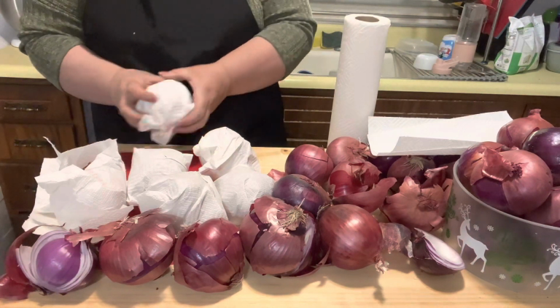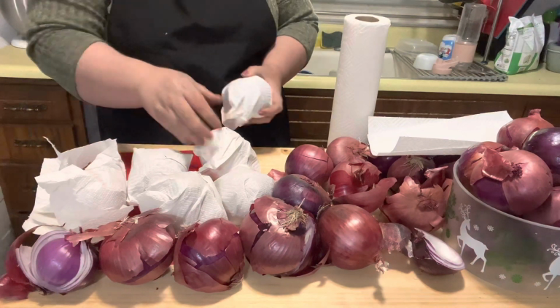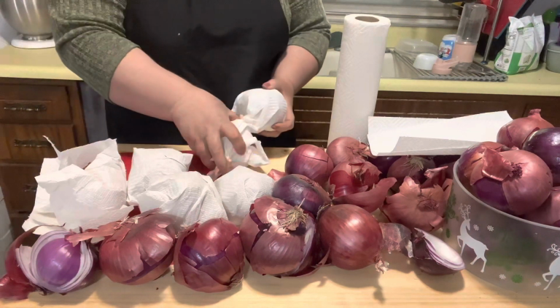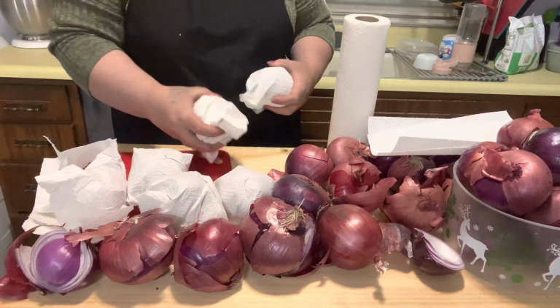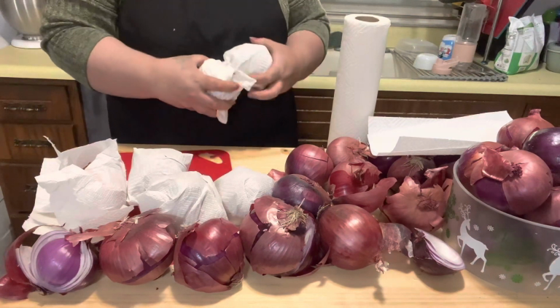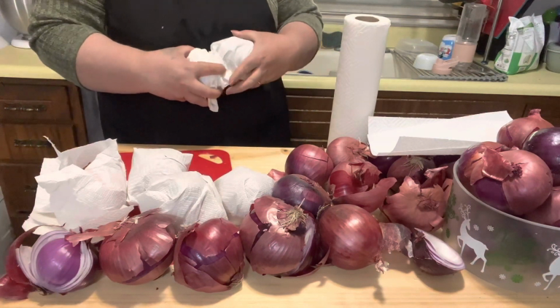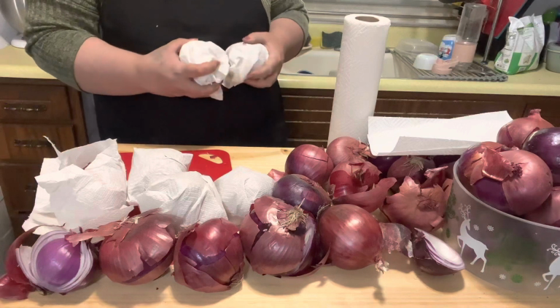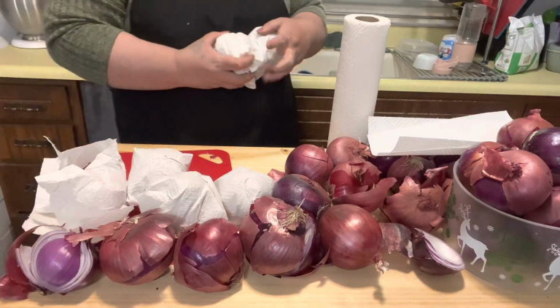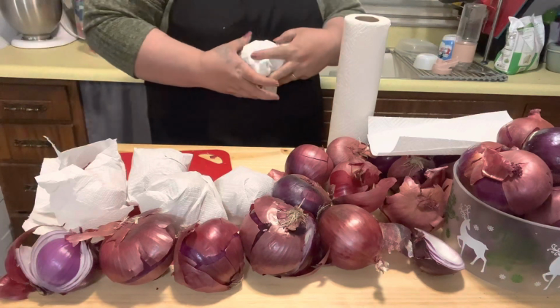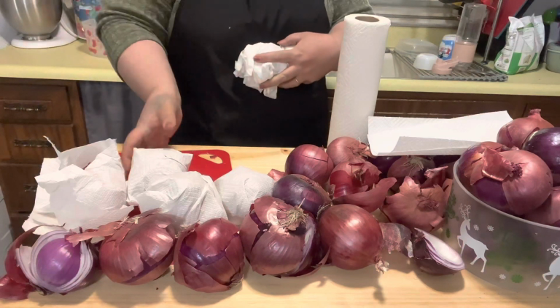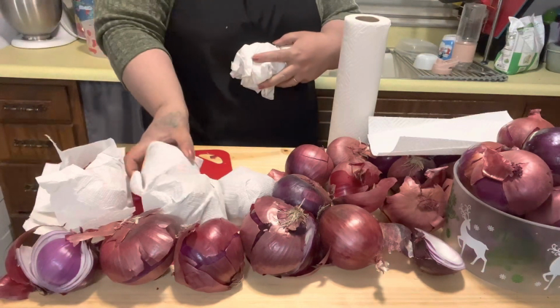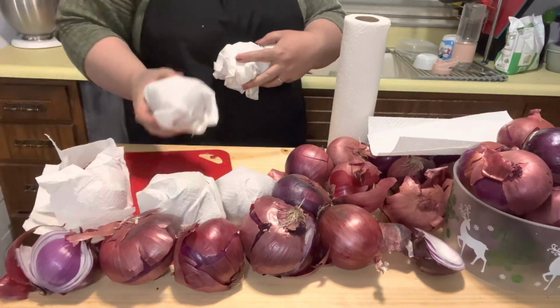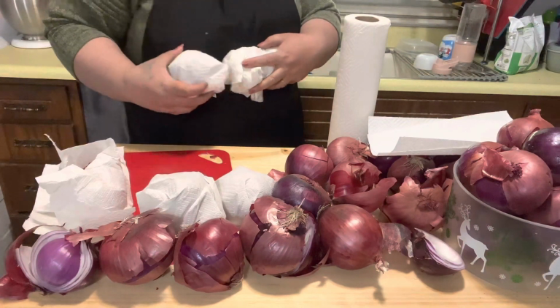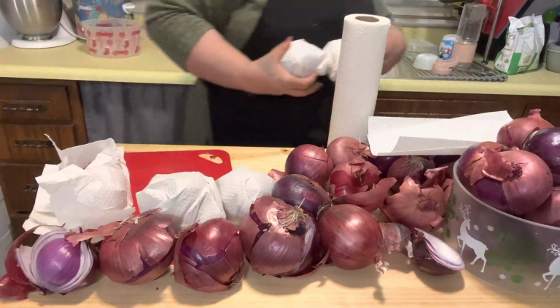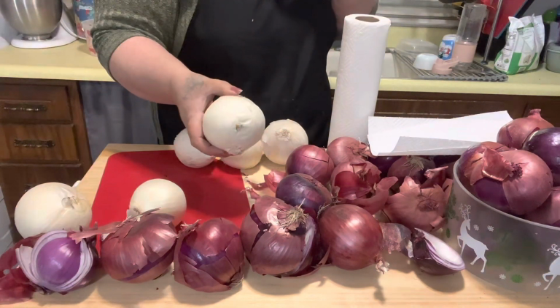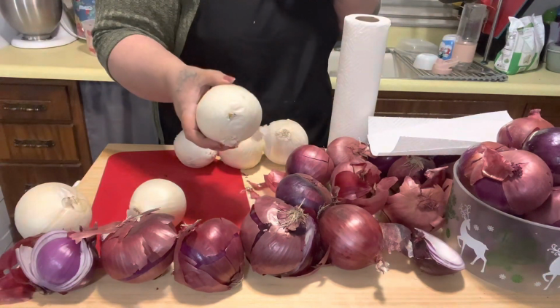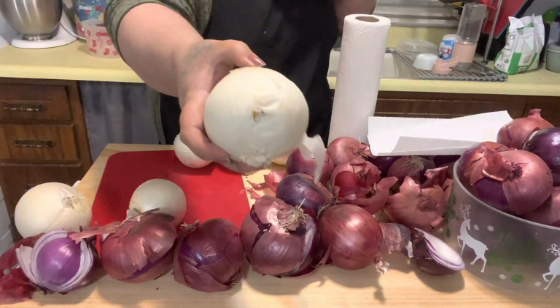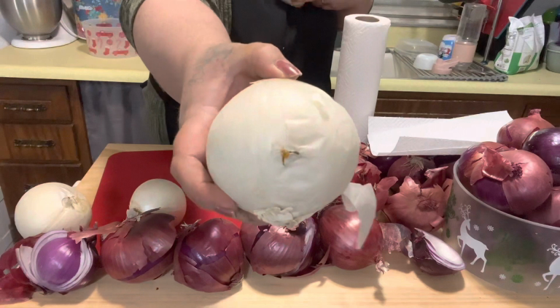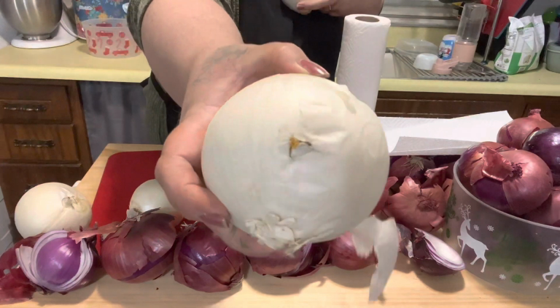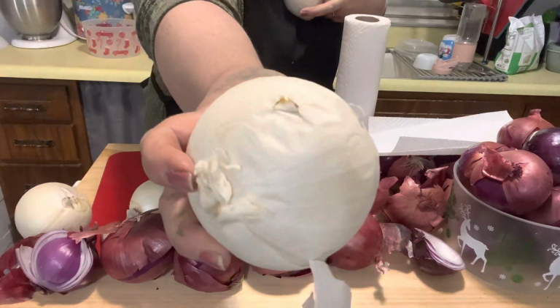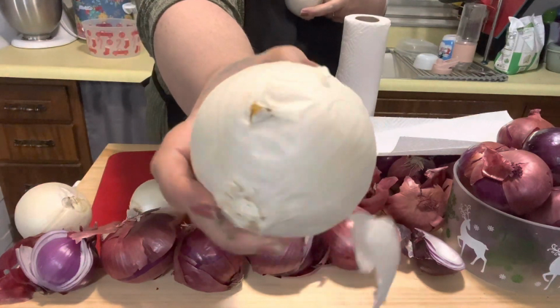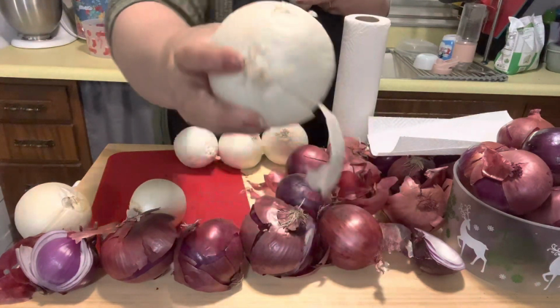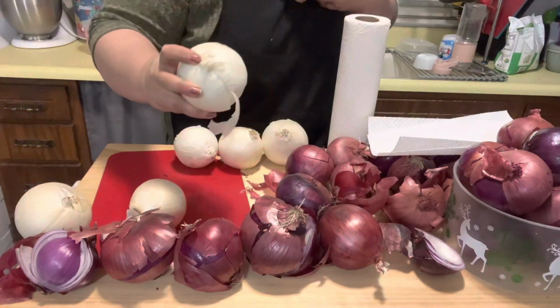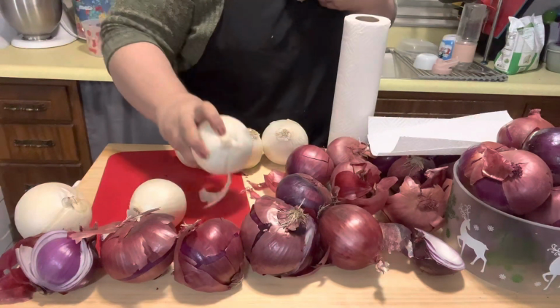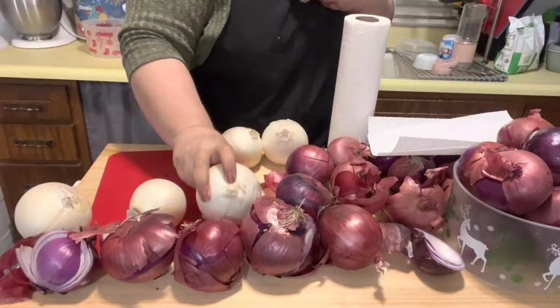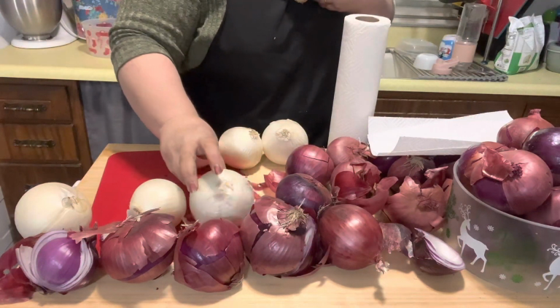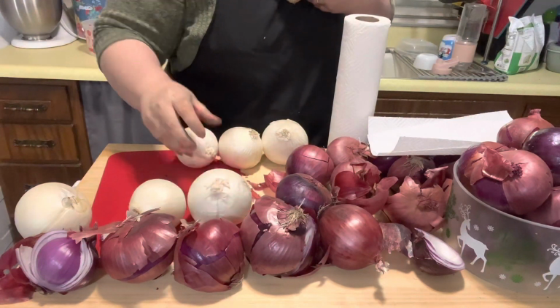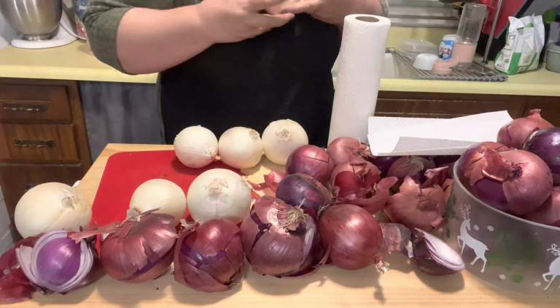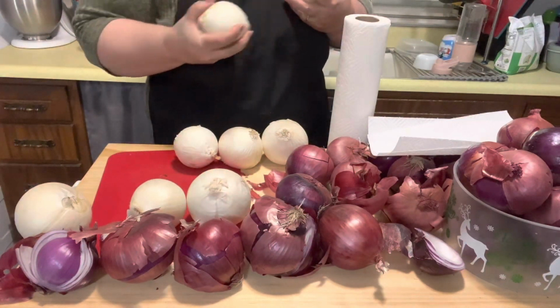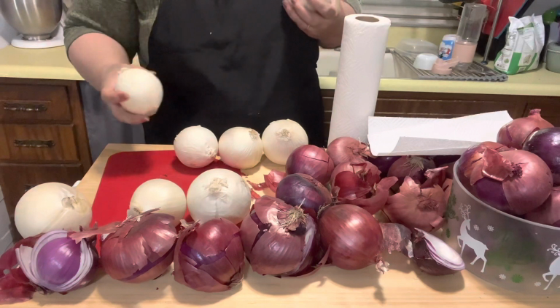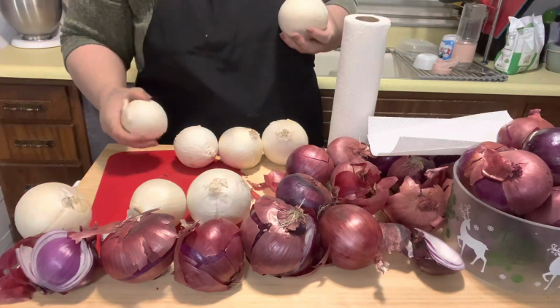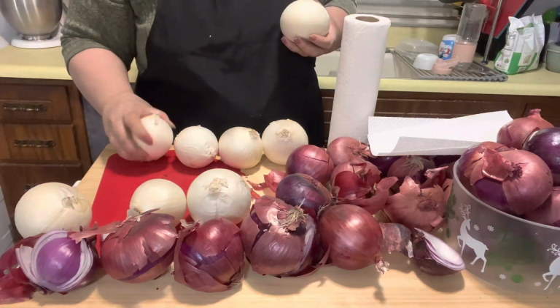Then I'm going to start dicing up and cutting up the others — I'm actually going to cut them in two different ways, I'll show you just in a minute. That one would have been perfect for storage except it has a little spot on it. Cut that — this is perfect.